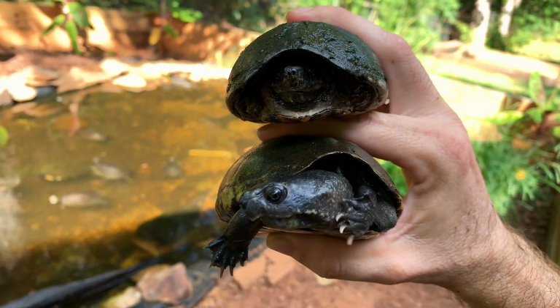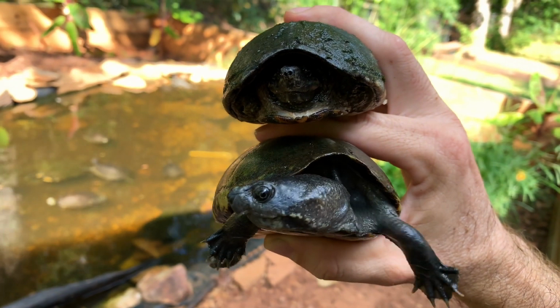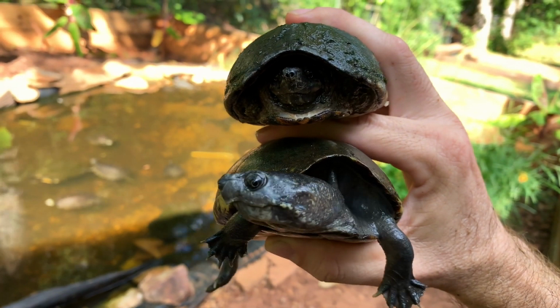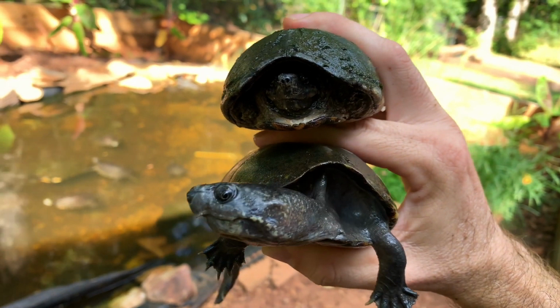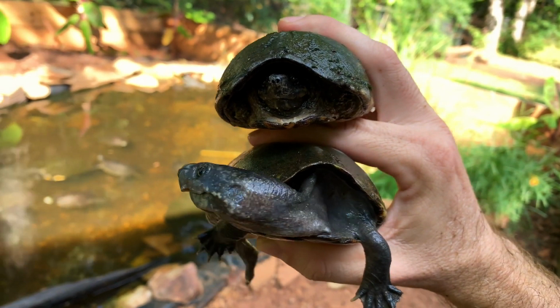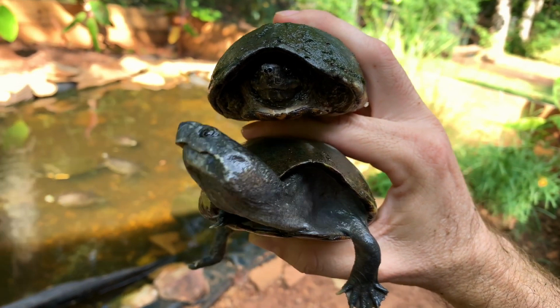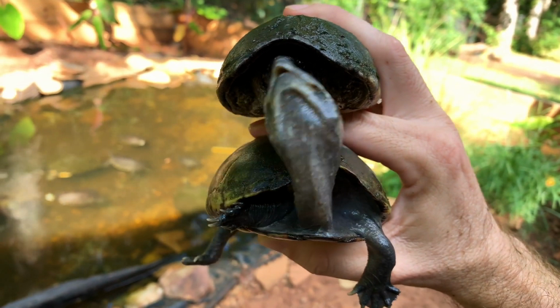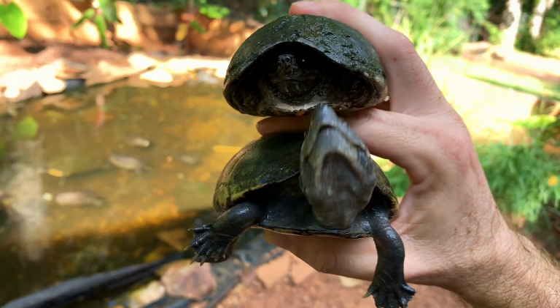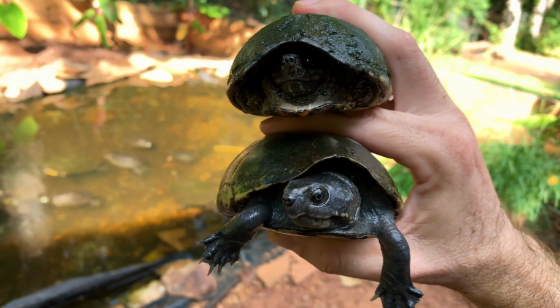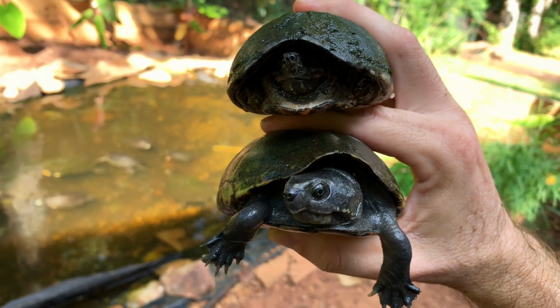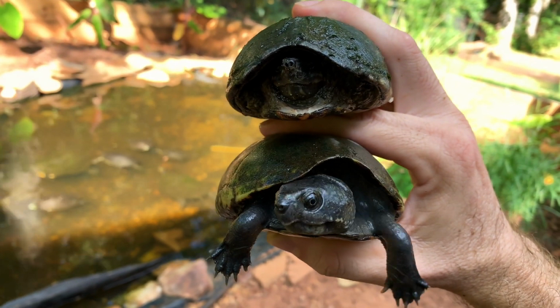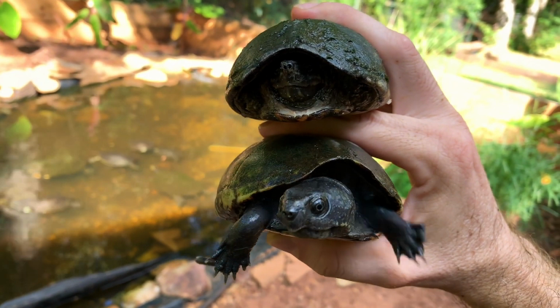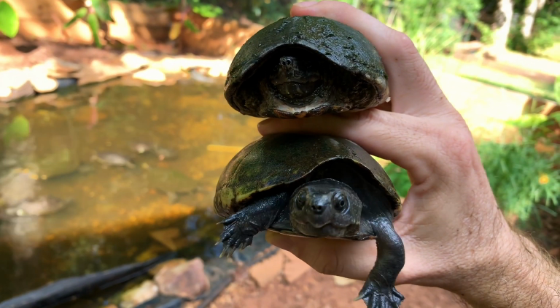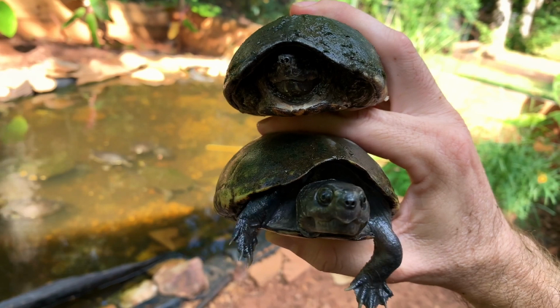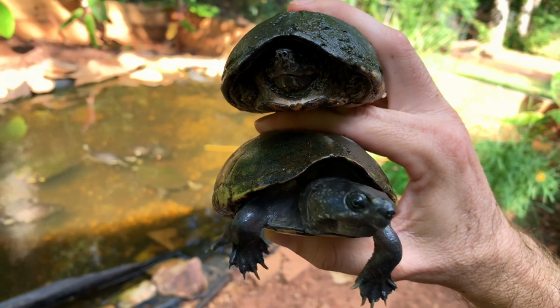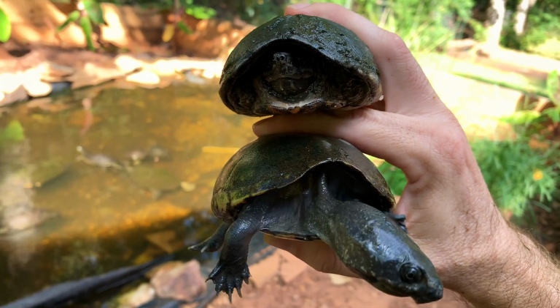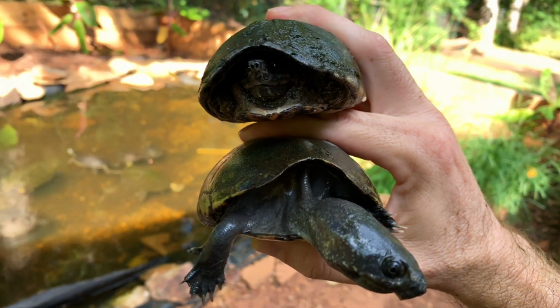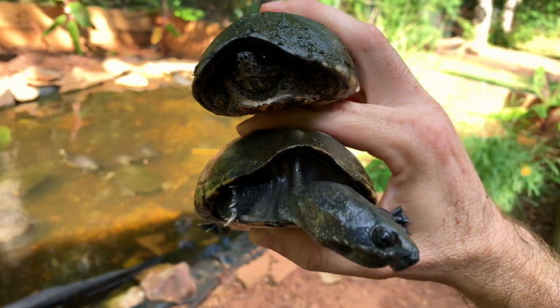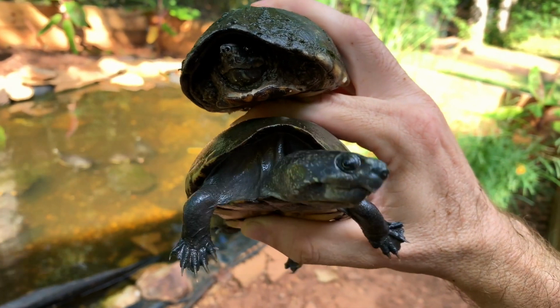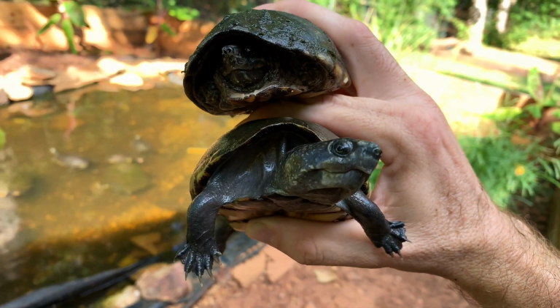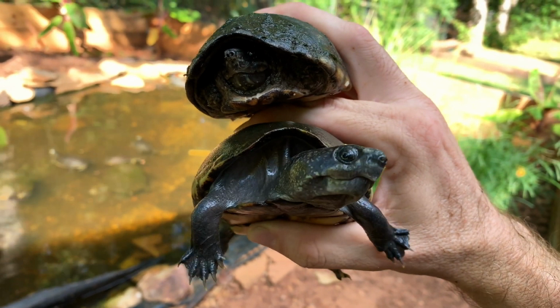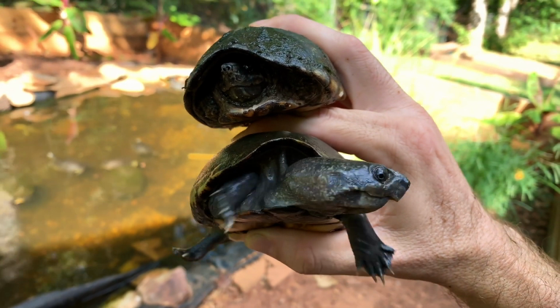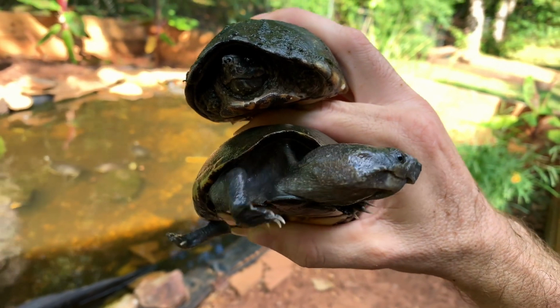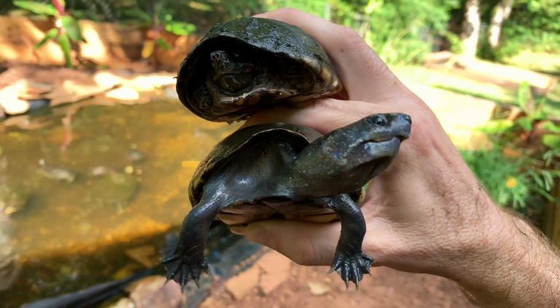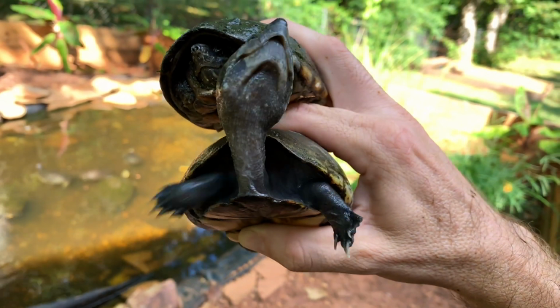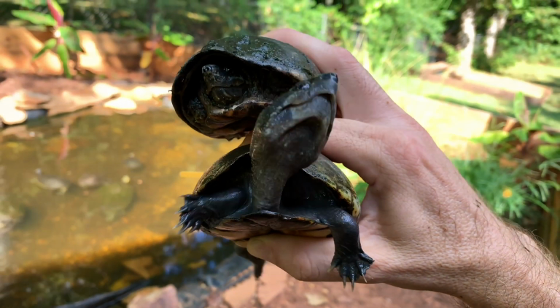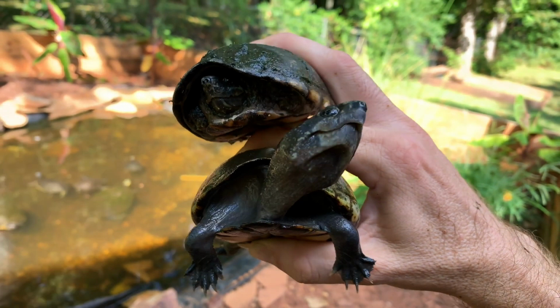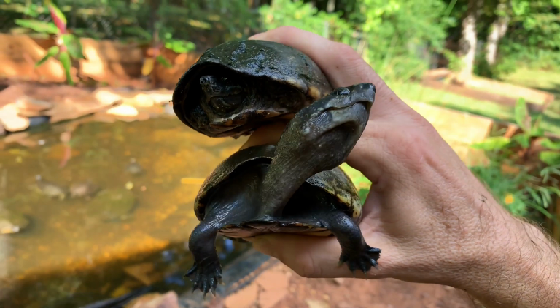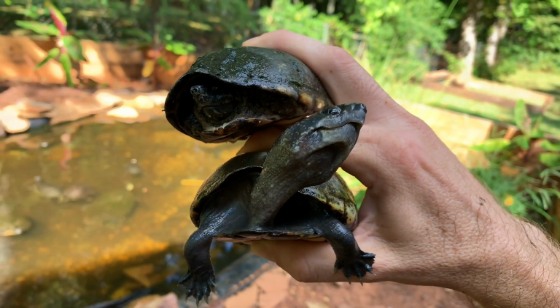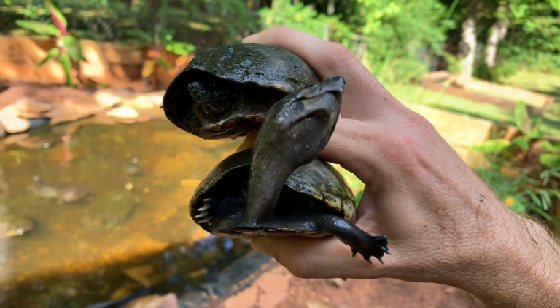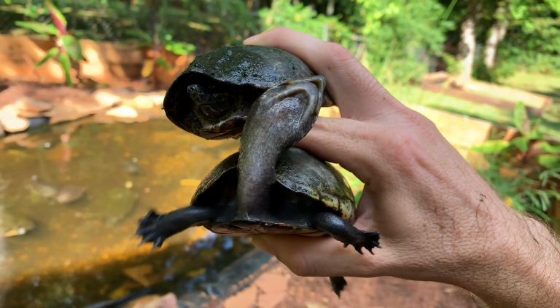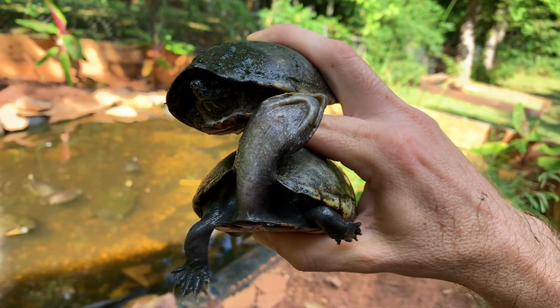Anyway, that's how you tell the difference between mud turtles and musk turtles. It's just as easy as looking at the bottom and looking for those hinges and looking at the size of the plastron.